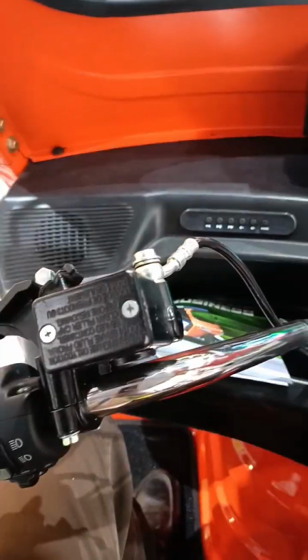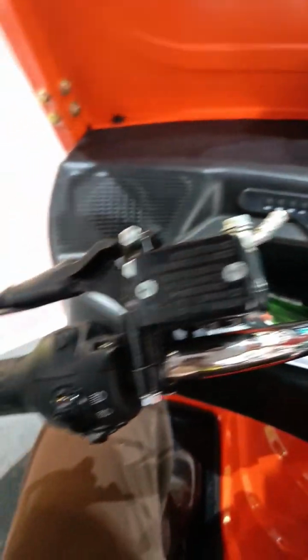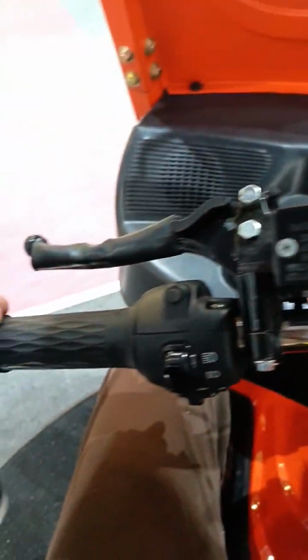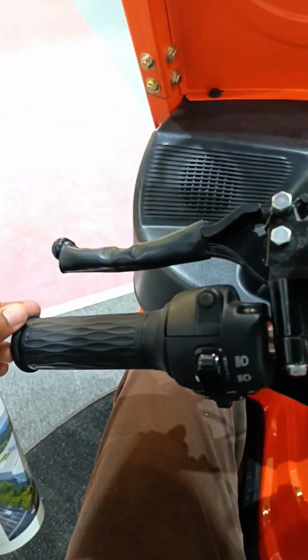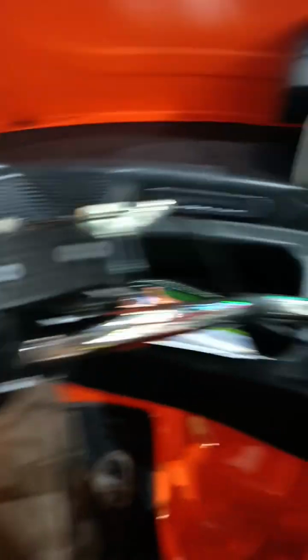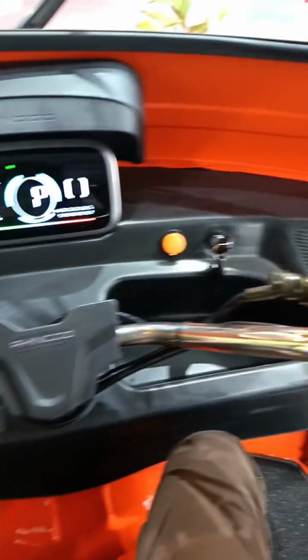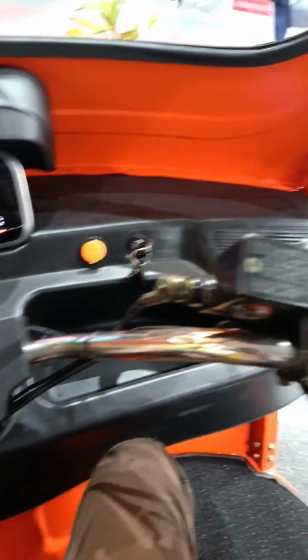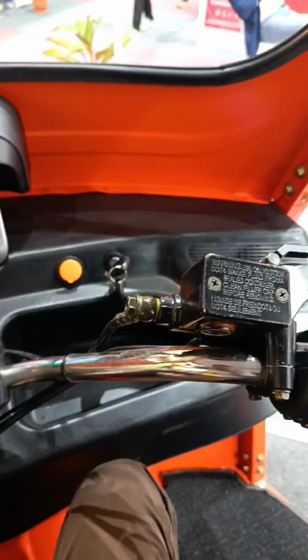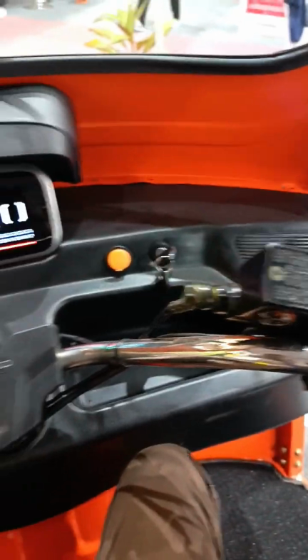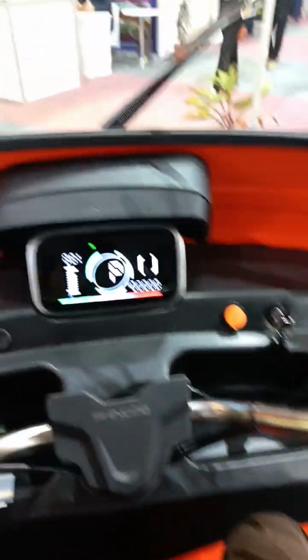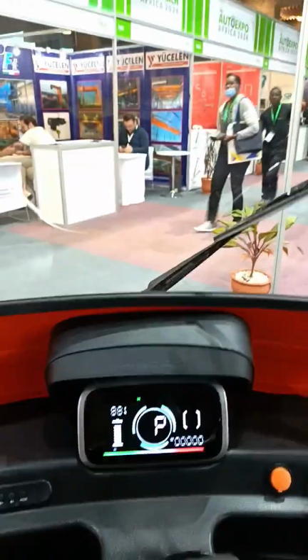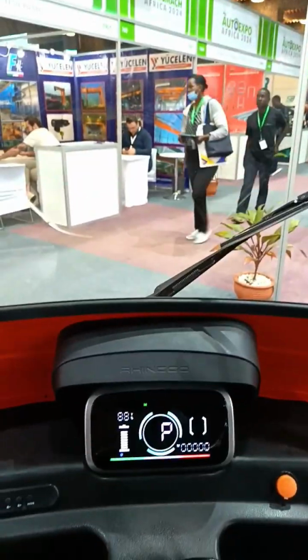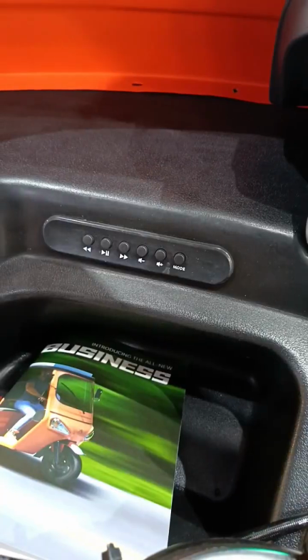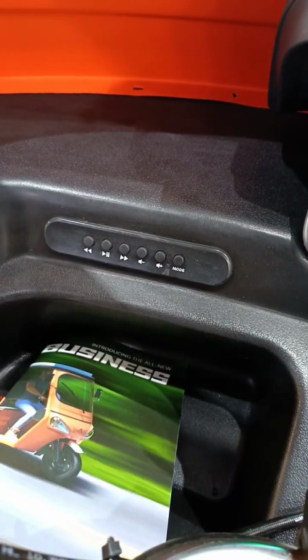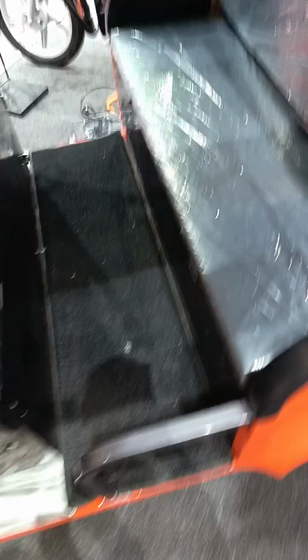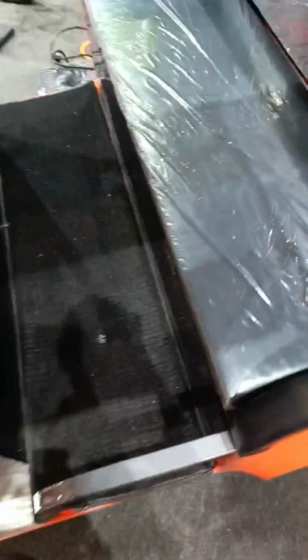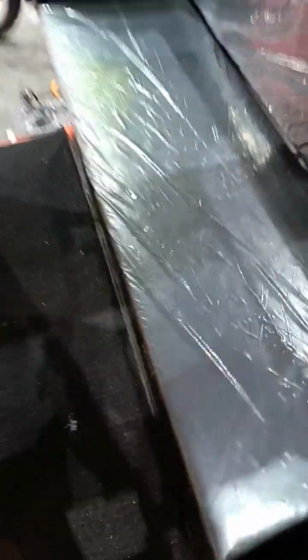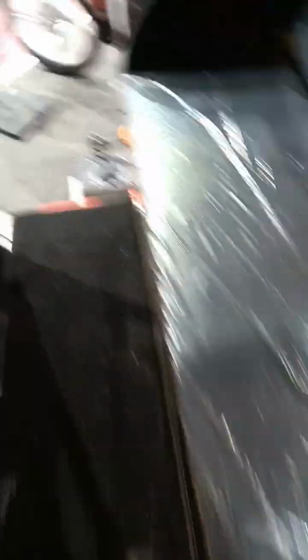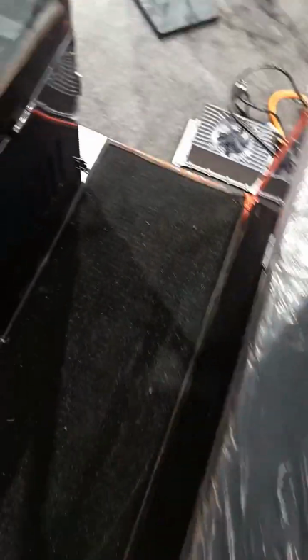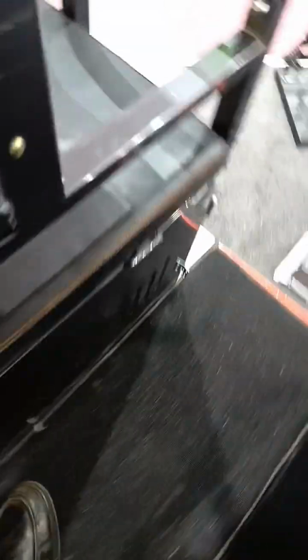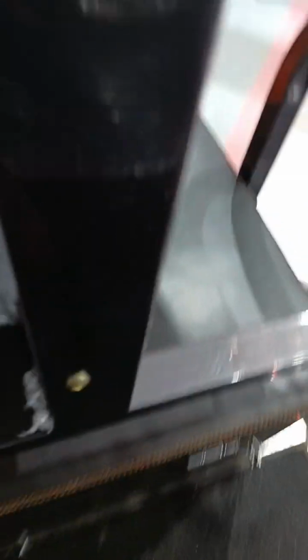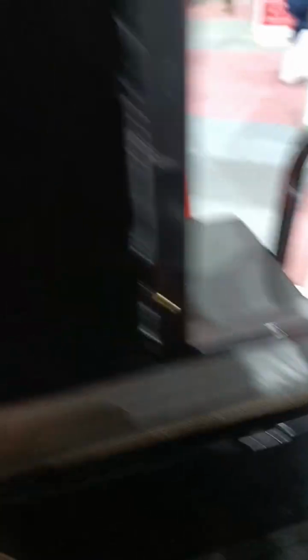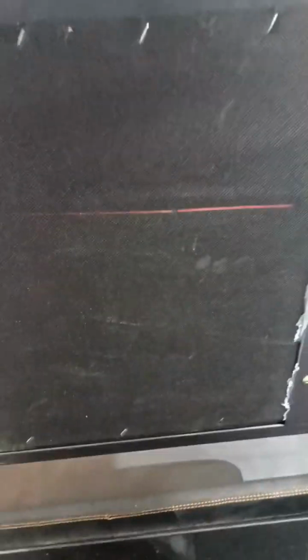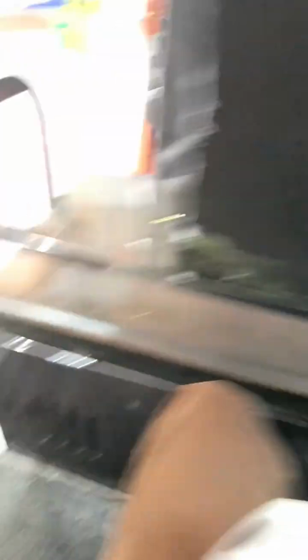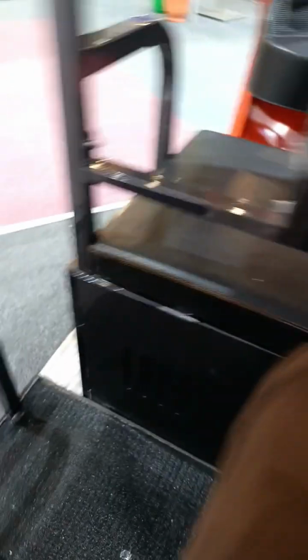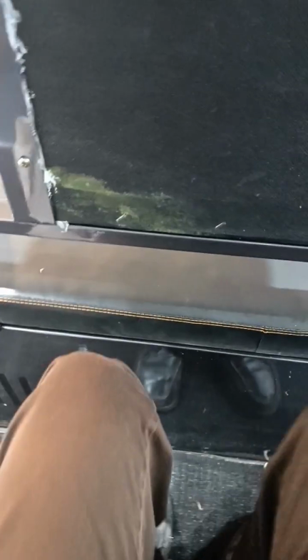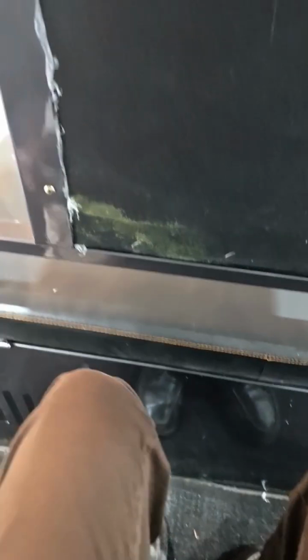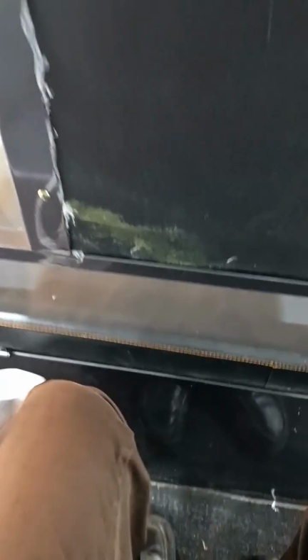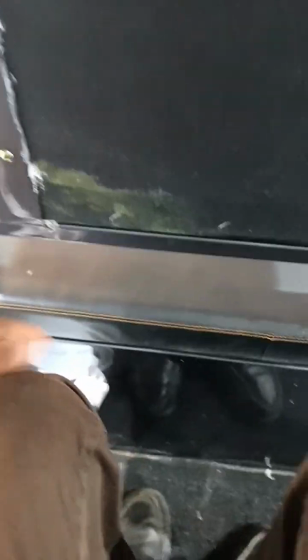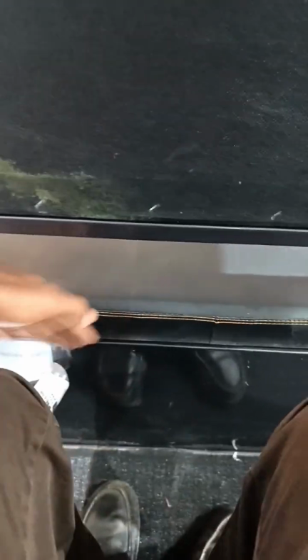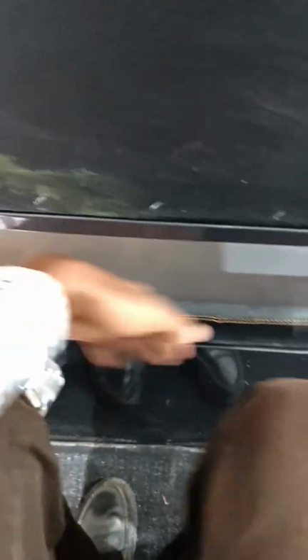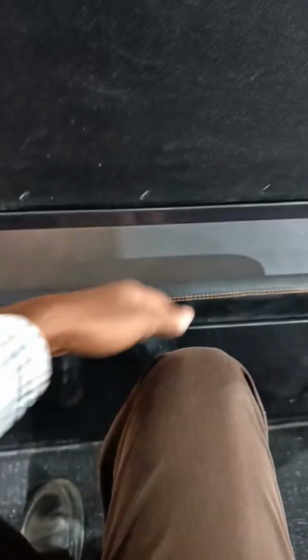Why does this thing need a clutch? Isn't it electric? That's the smart dashboard display and here is the multimedia interface. It's roomy inside and this thing can carry a total load of 400 kilograms or three passengers and a driver. Just take a look at the leg space in the passenger compartment.